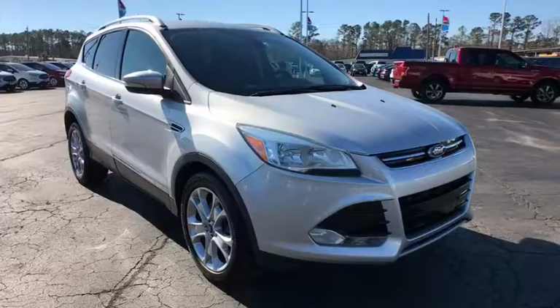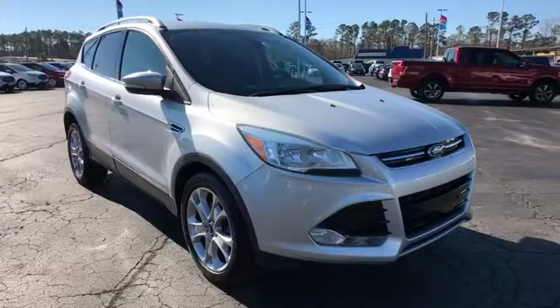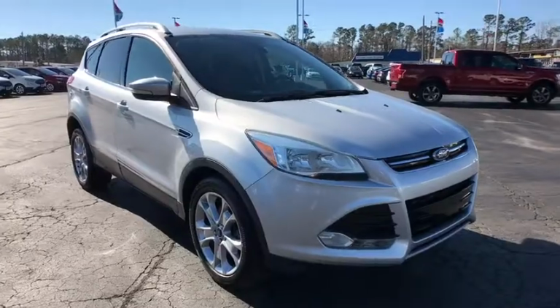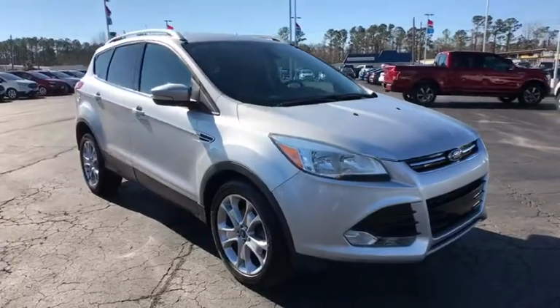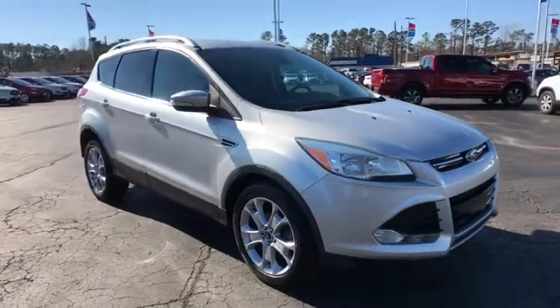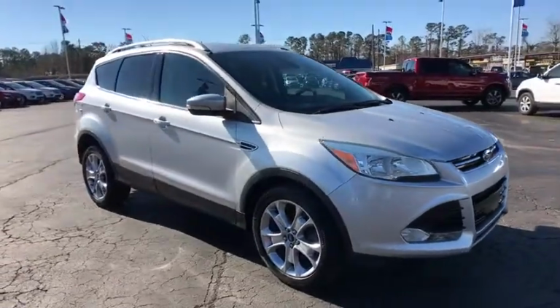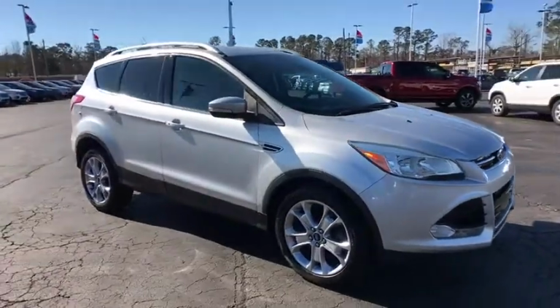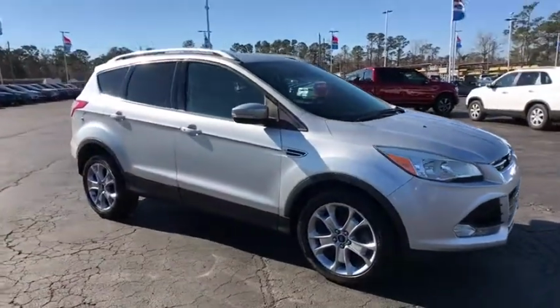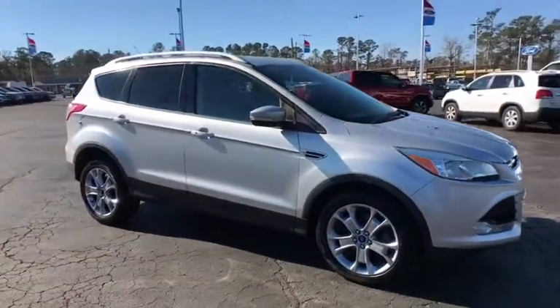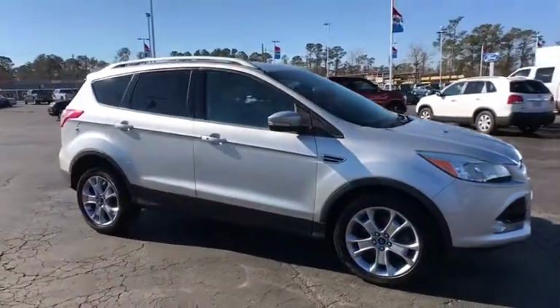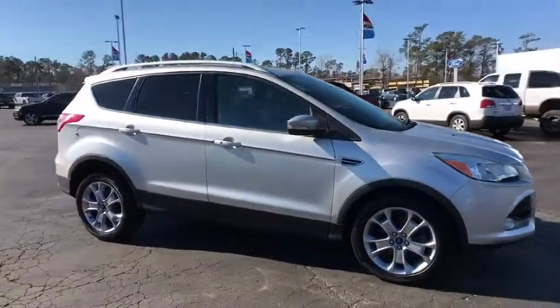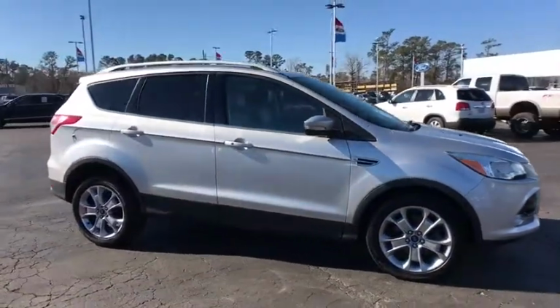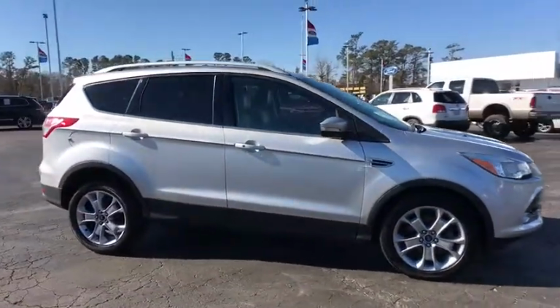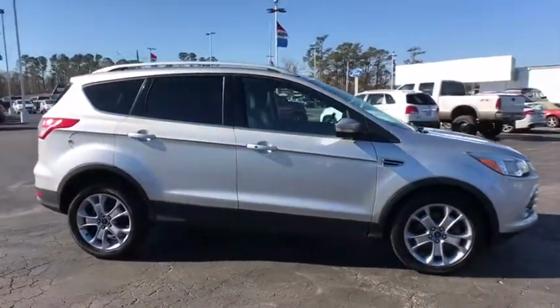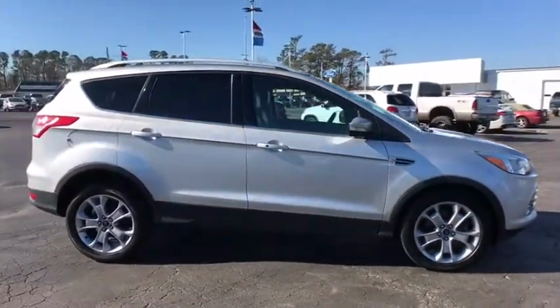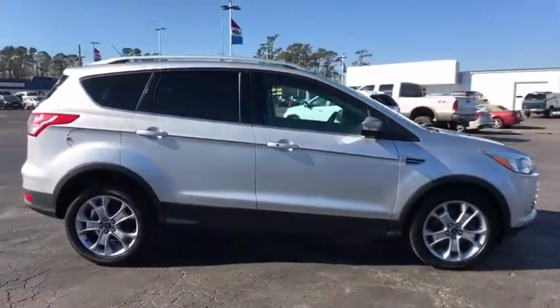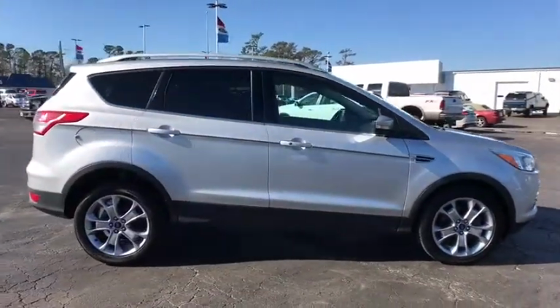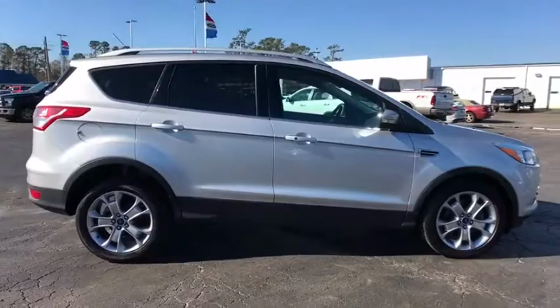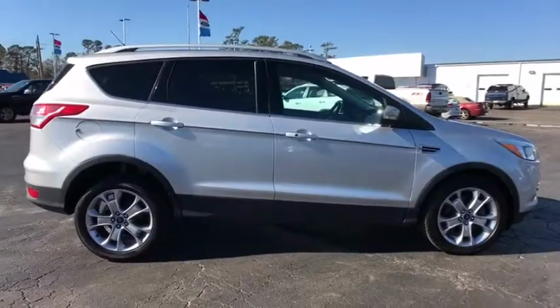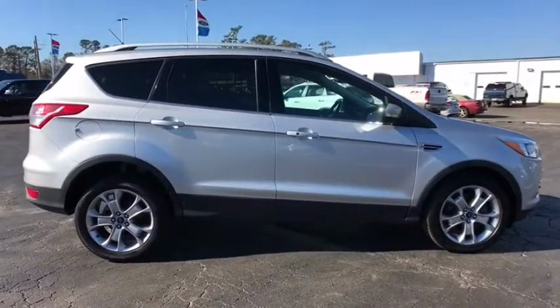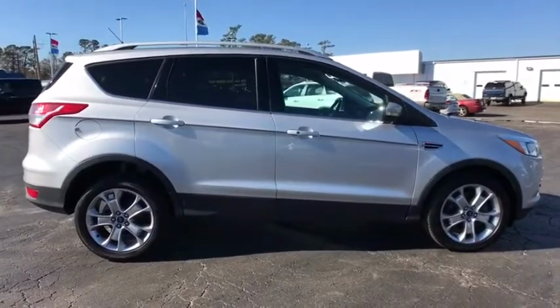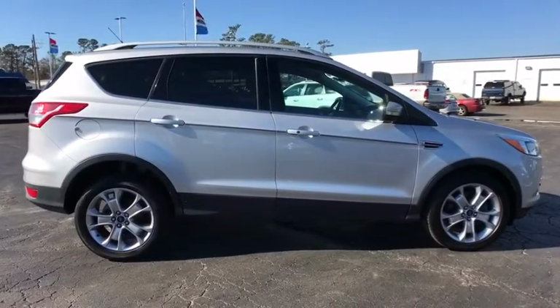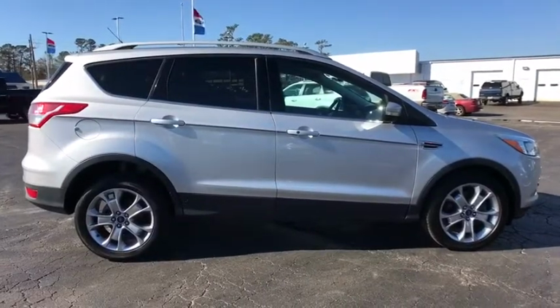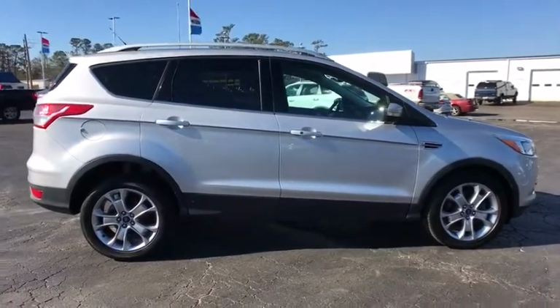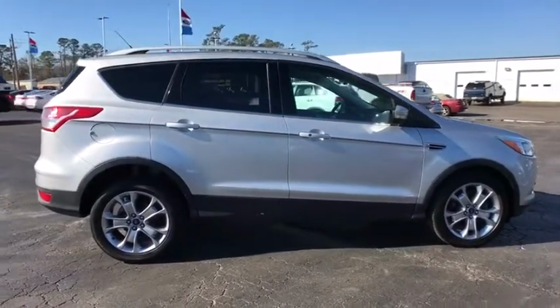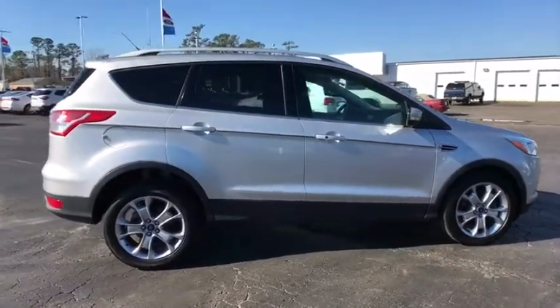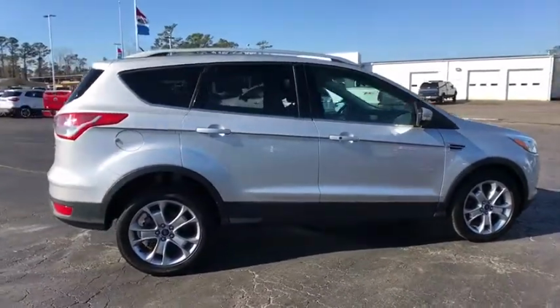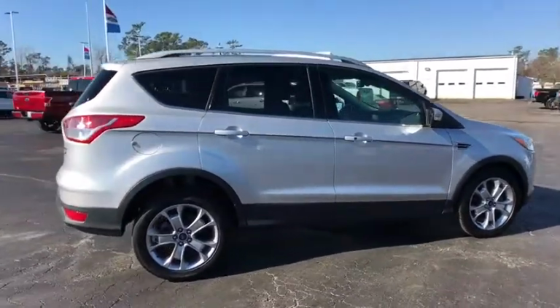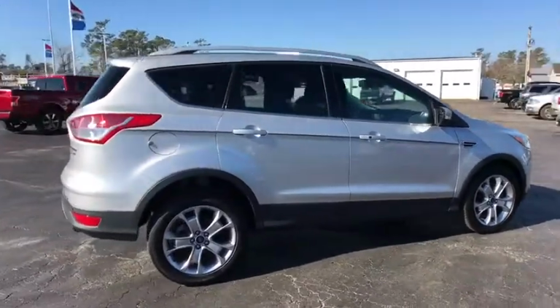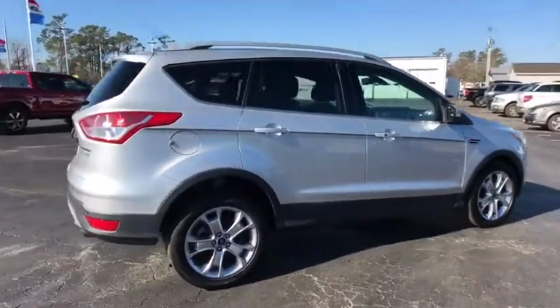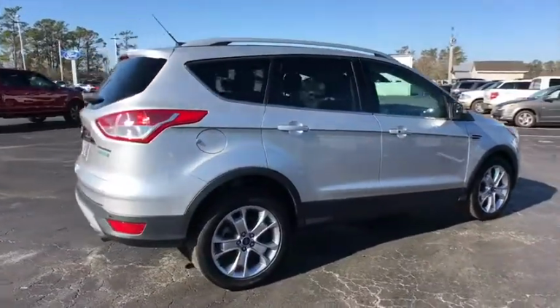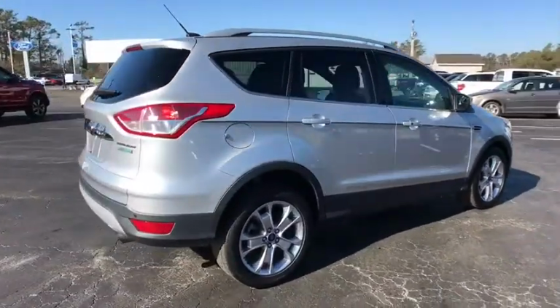The 2014 Ford Escape. Gas engines flex, tow, sip and go with Ford Escape. This vehicle has less than 85,000 miles.